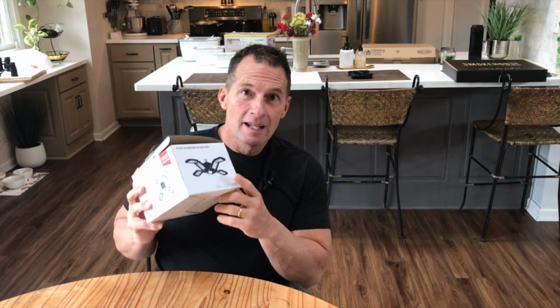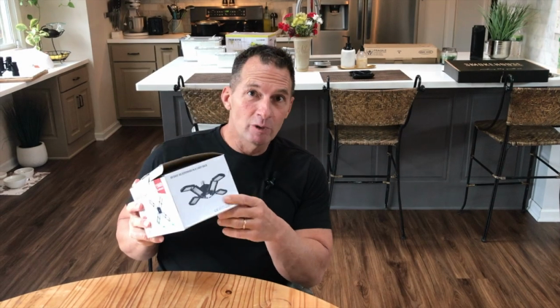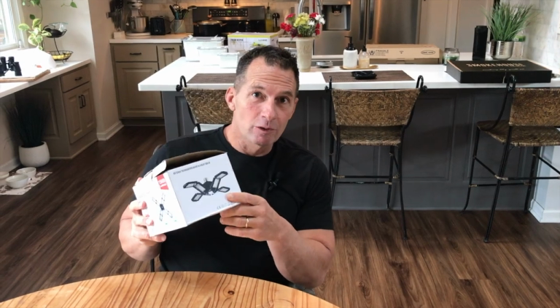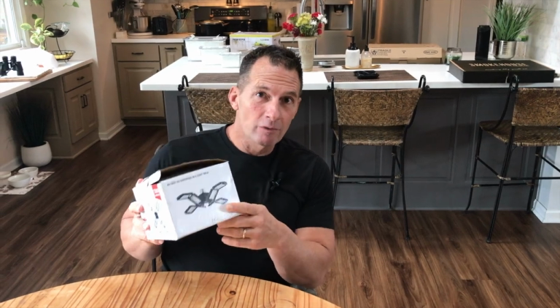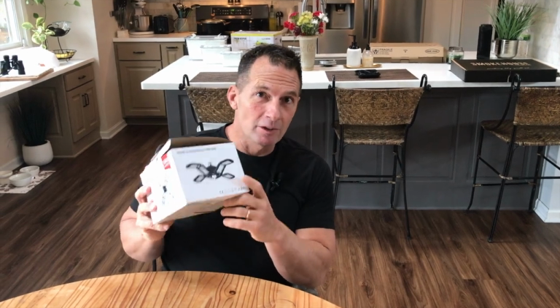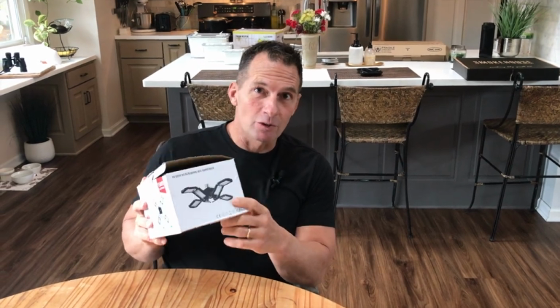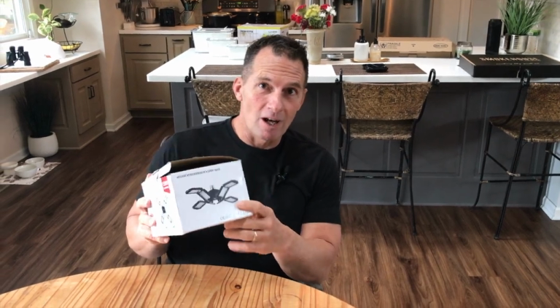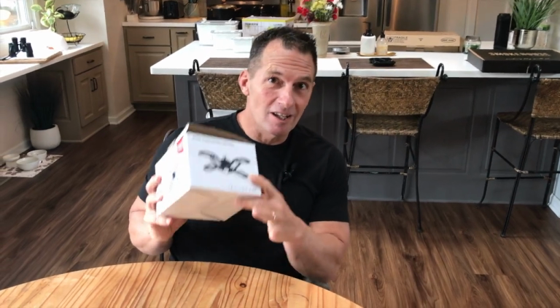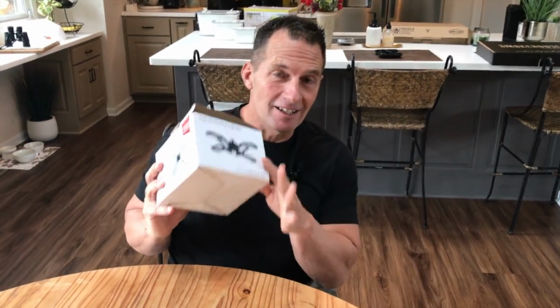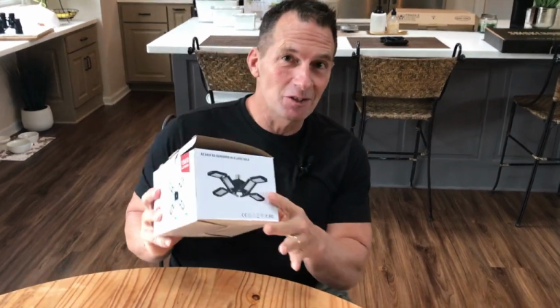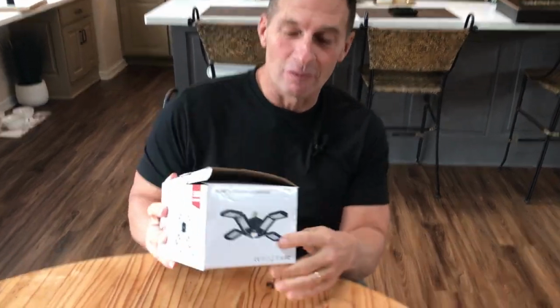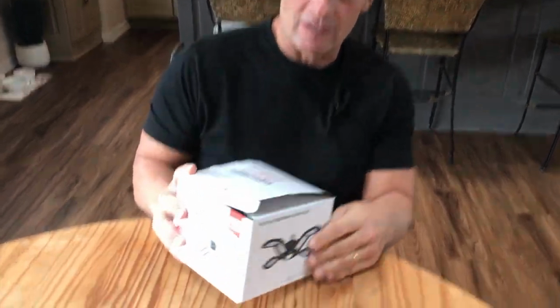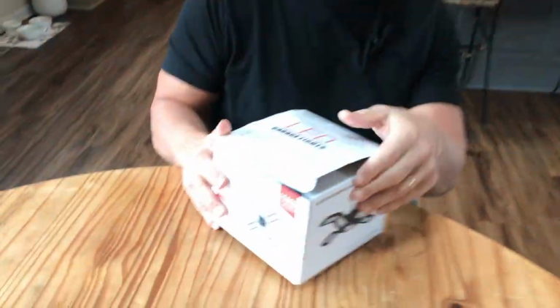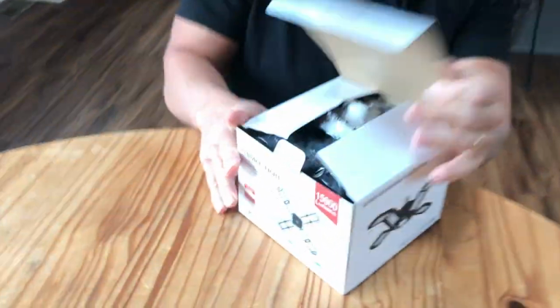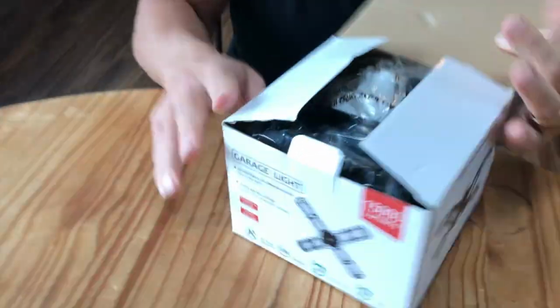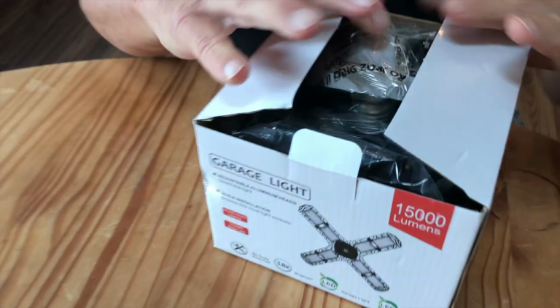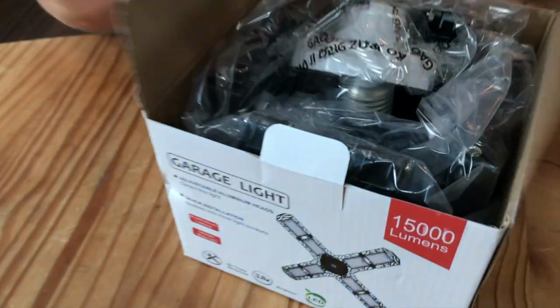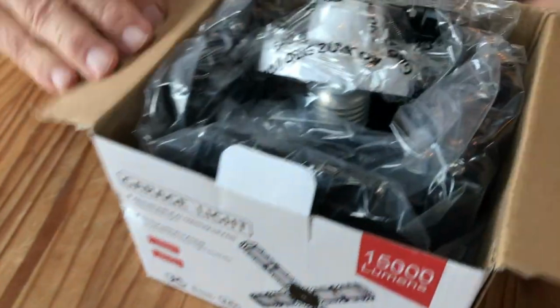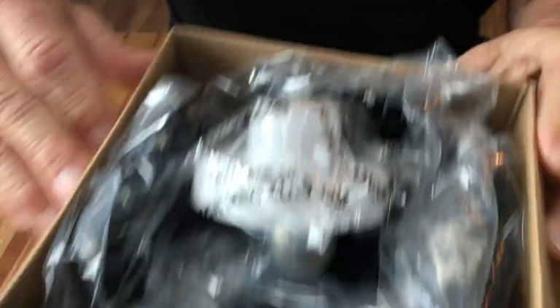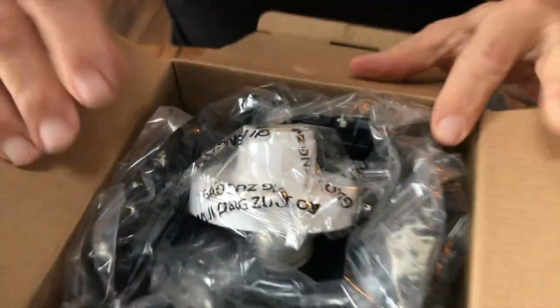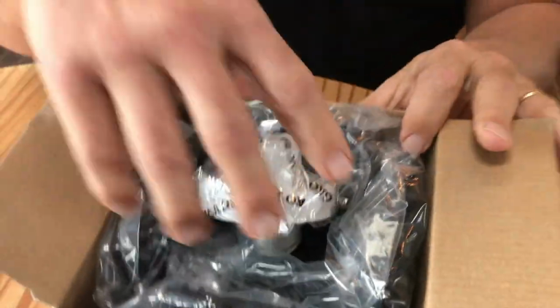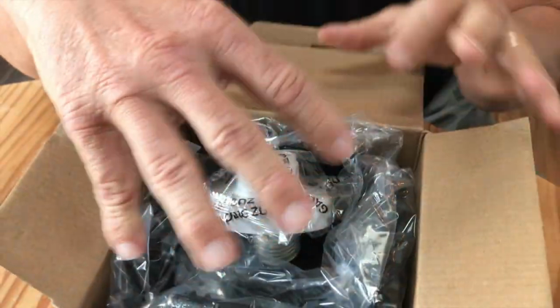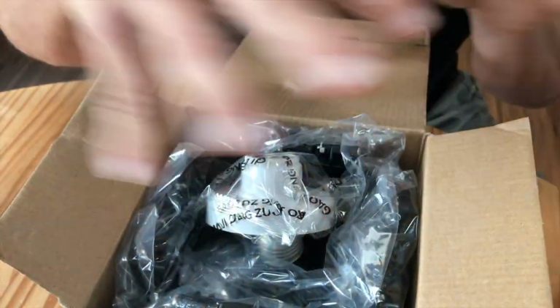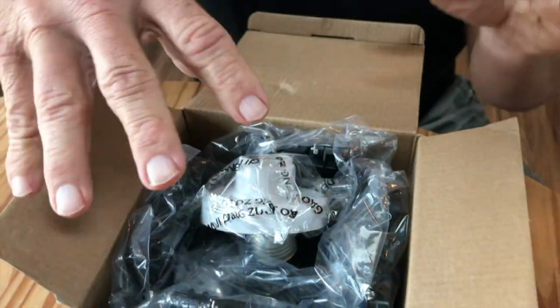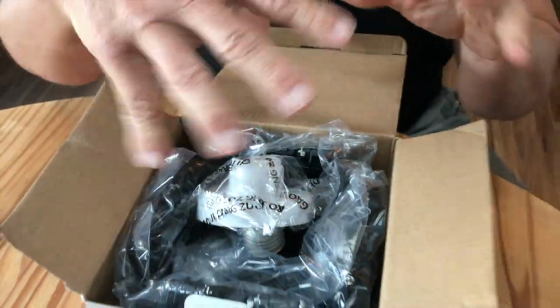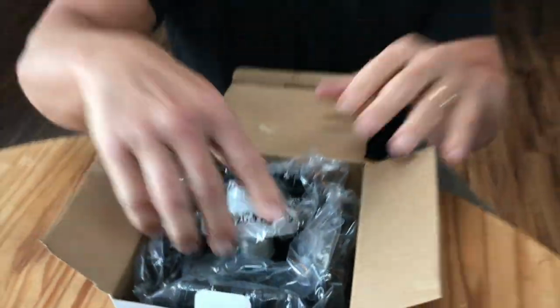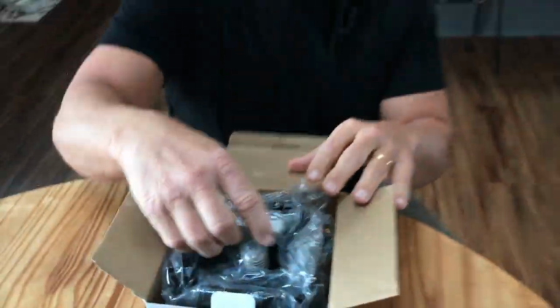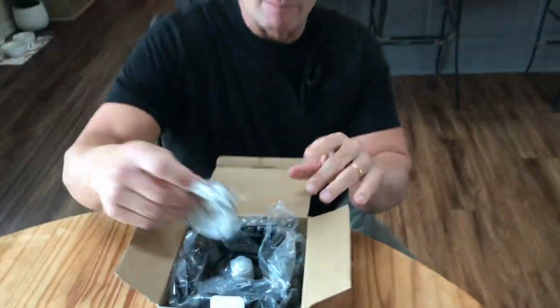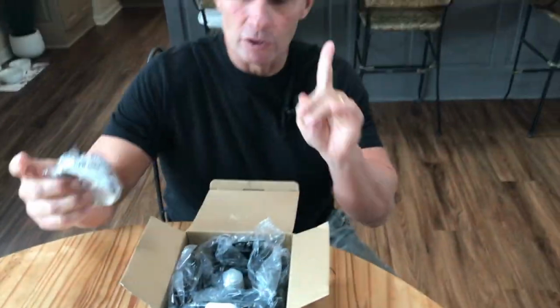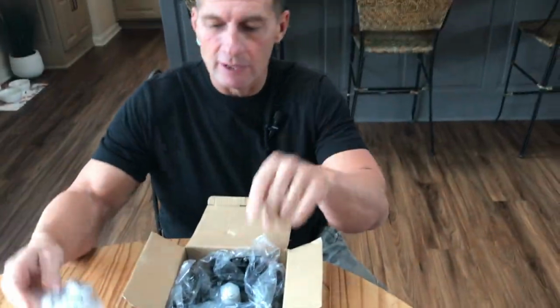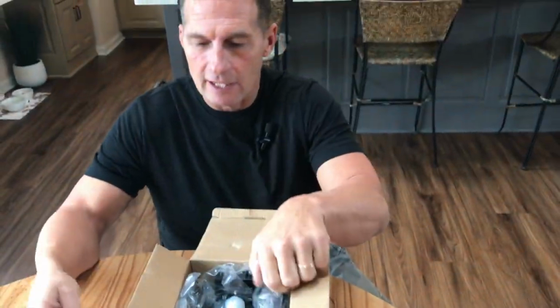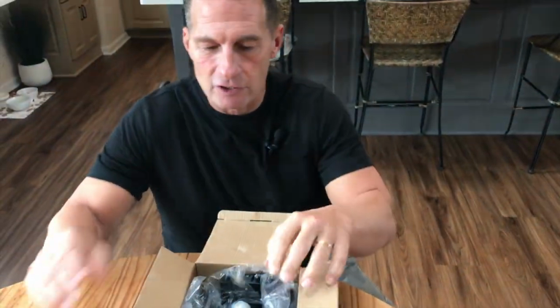Hey, I want to give you a quick review on this garage light. These things are fantastic. They are an LED light. I just want to show you the unboxing real quick, but I'm going to show you it in action.